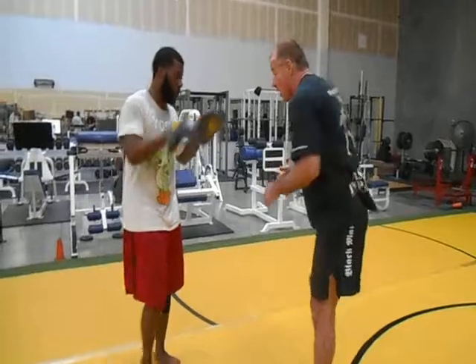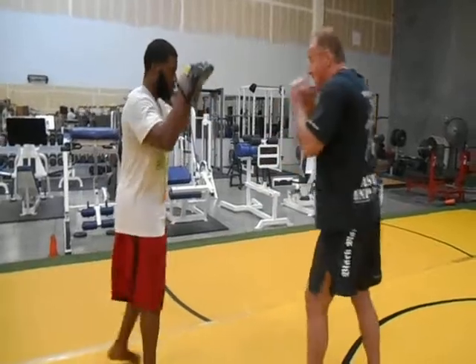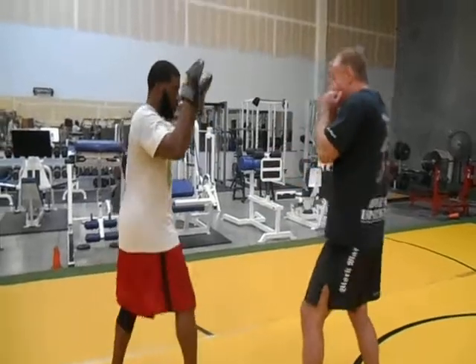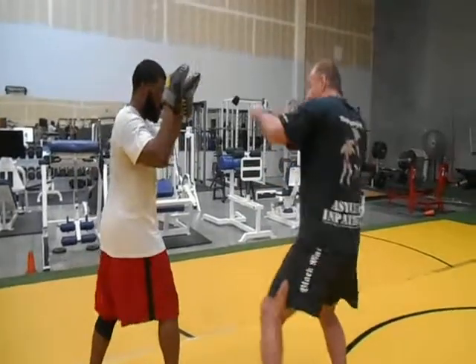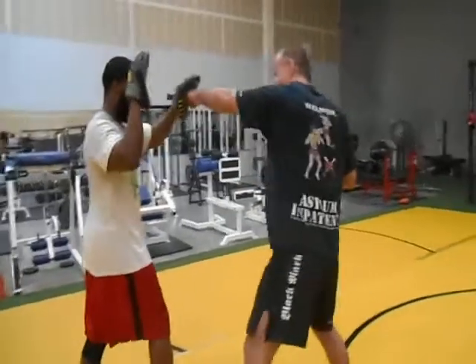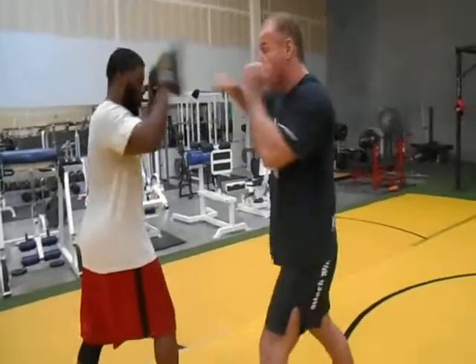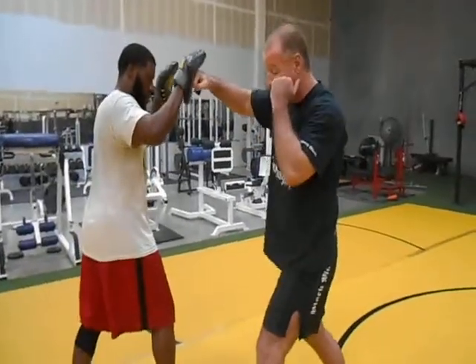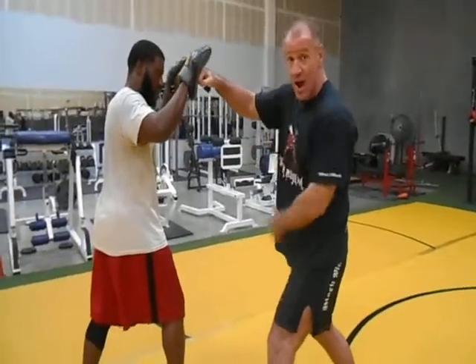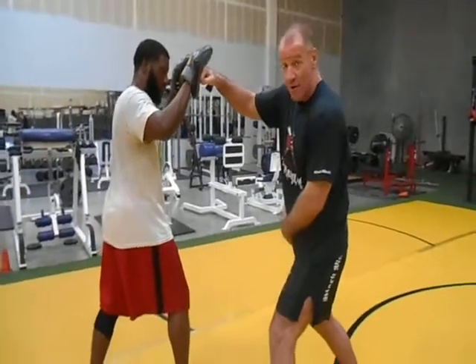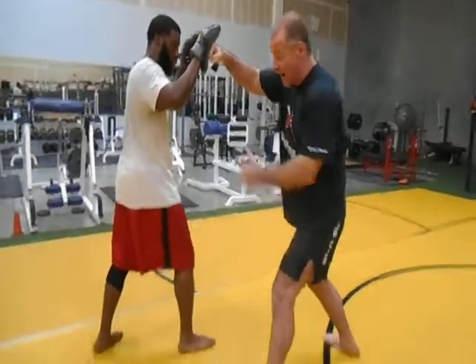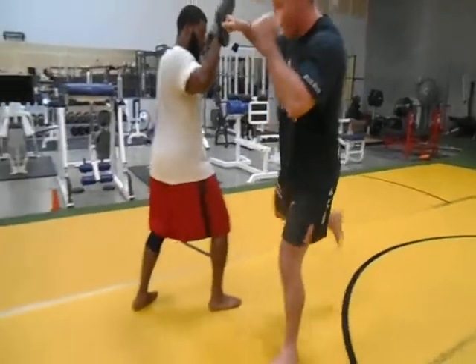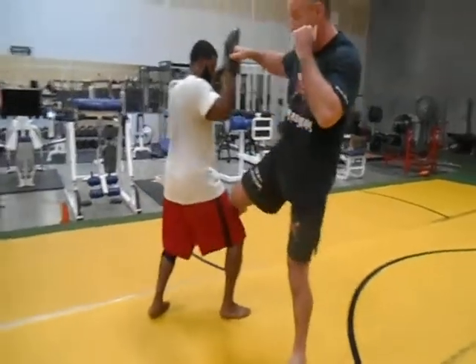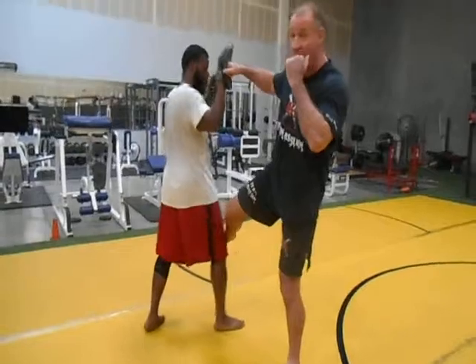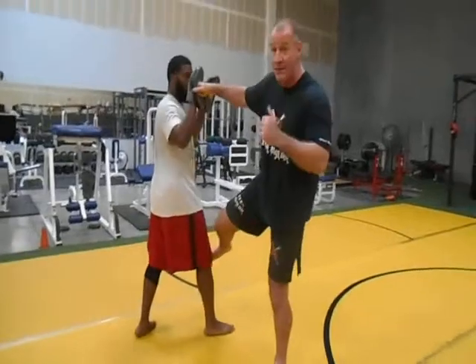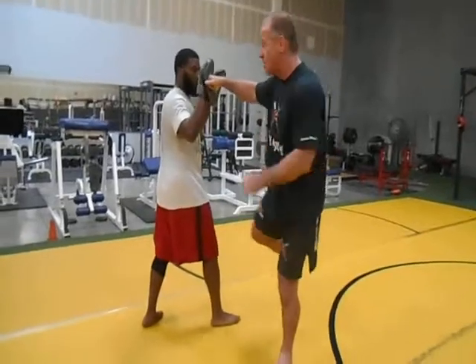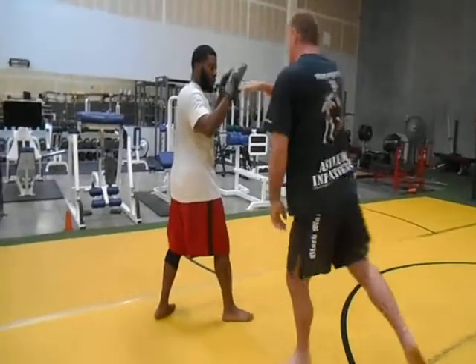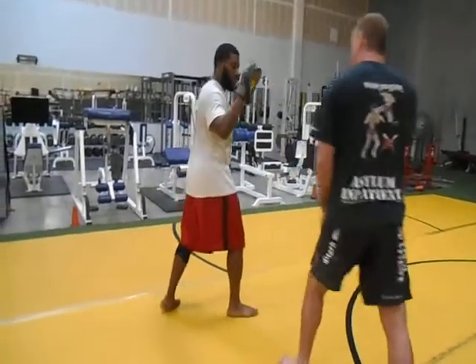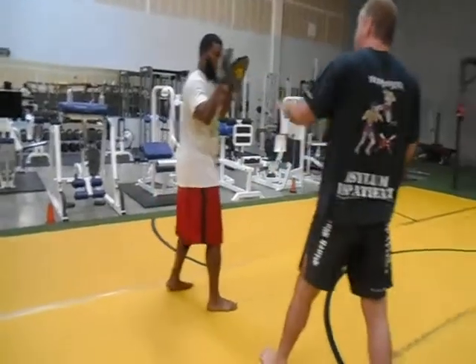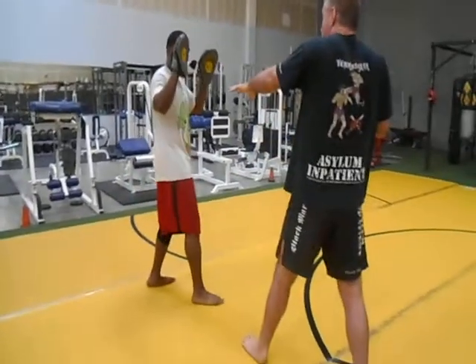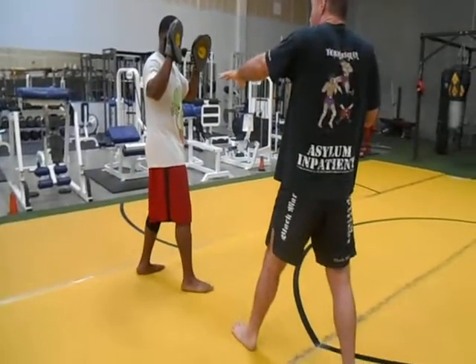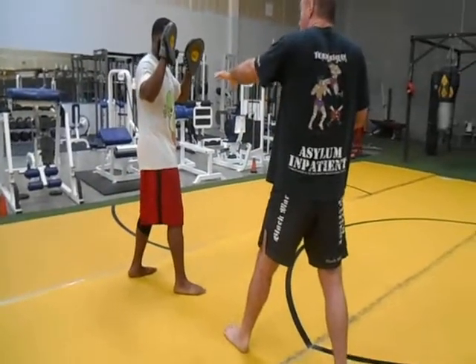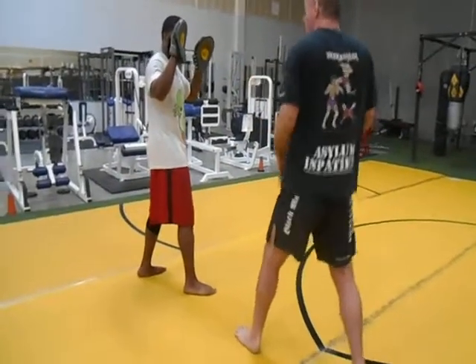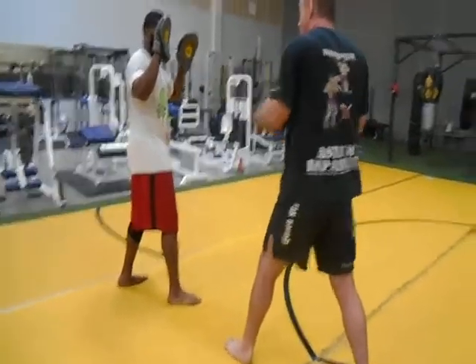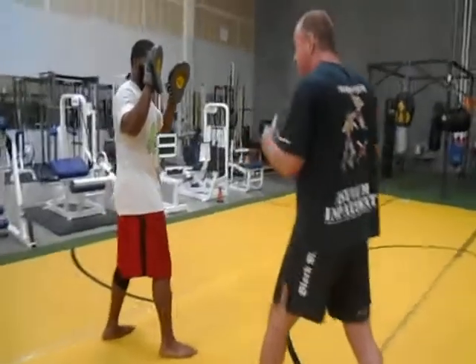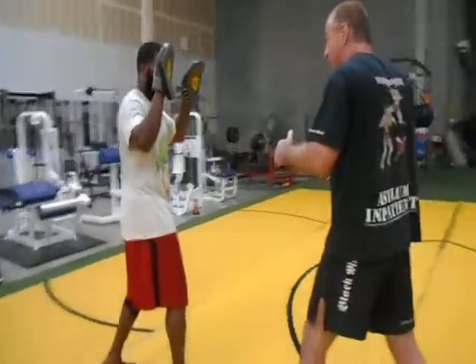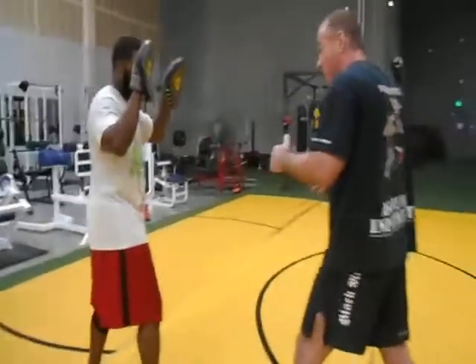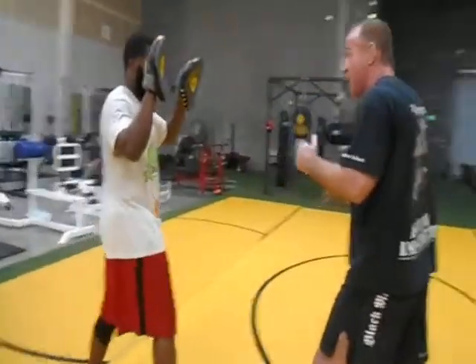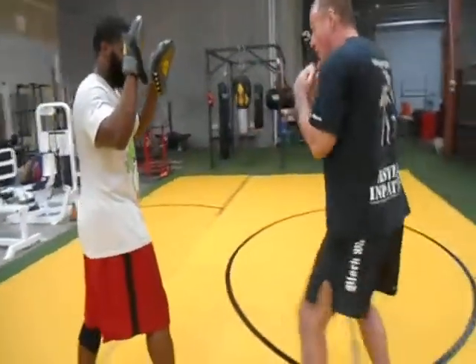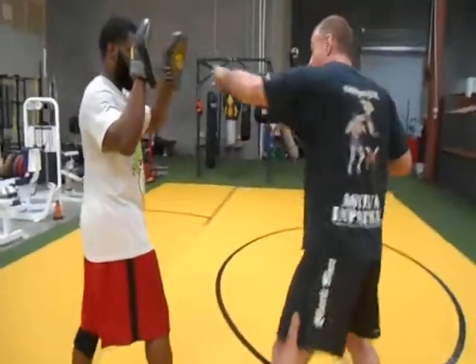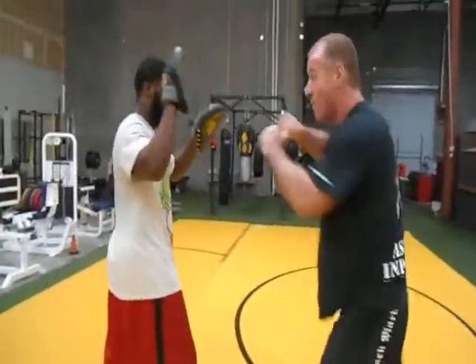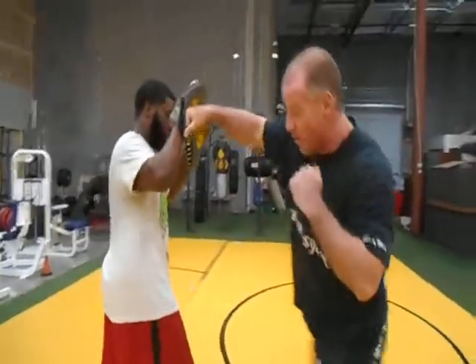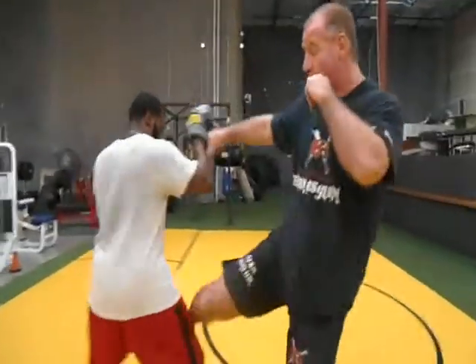When I'm out here and I go jab, cross, and then I throw the roundhouse — boom! I have the option of pulling off the roundhouse simultaneously.